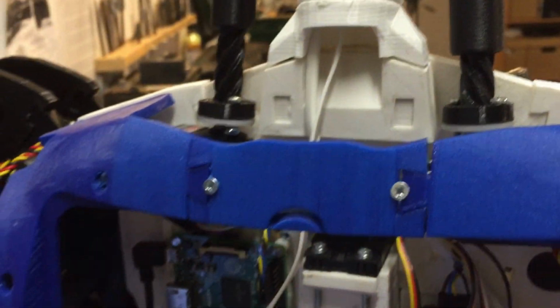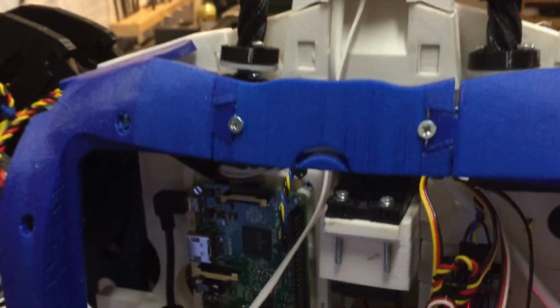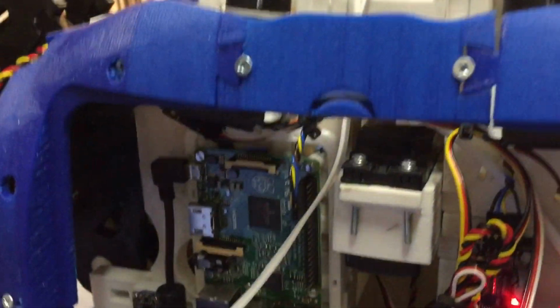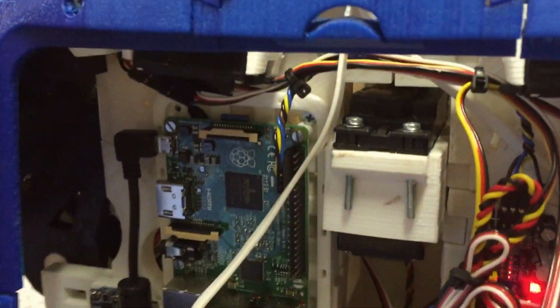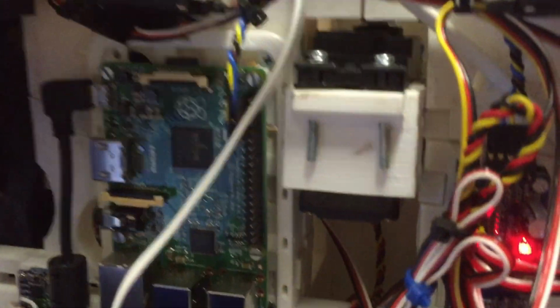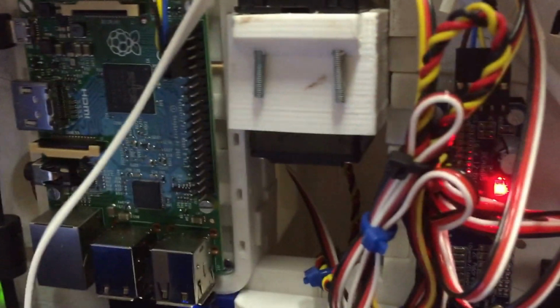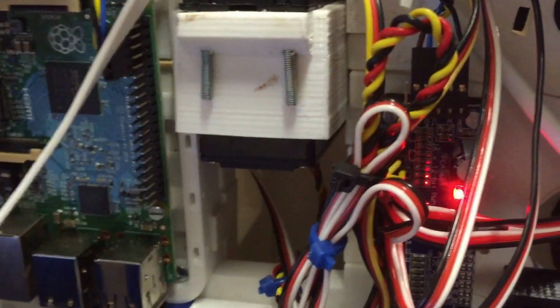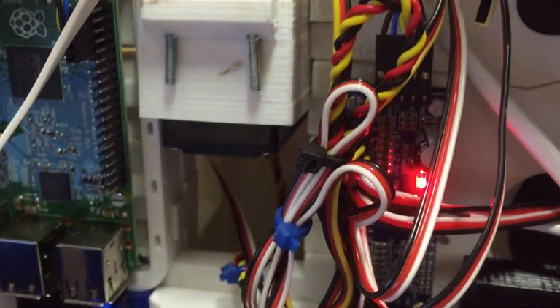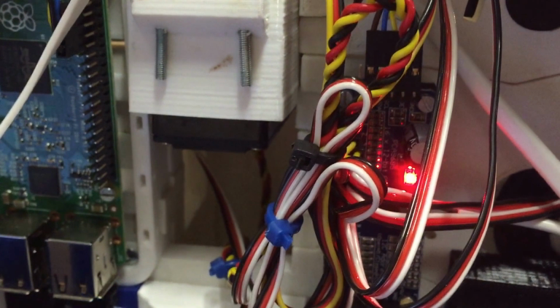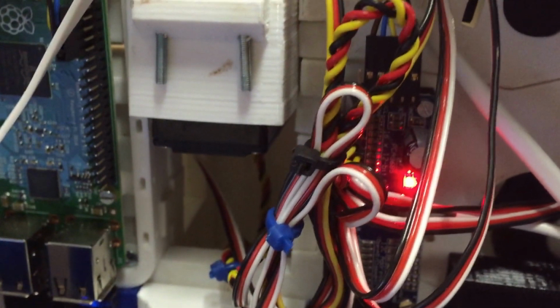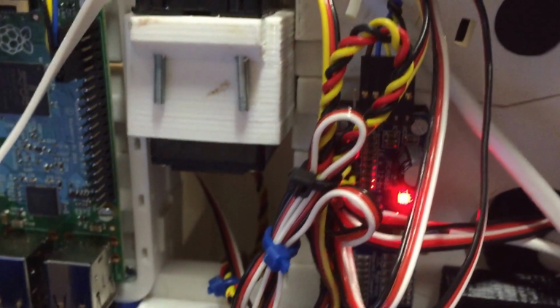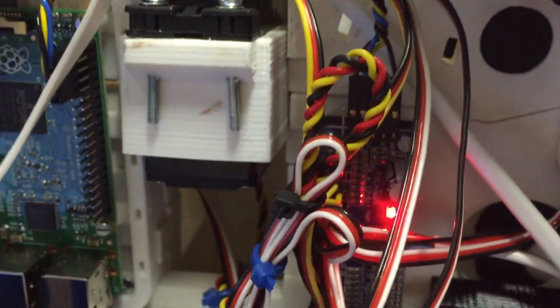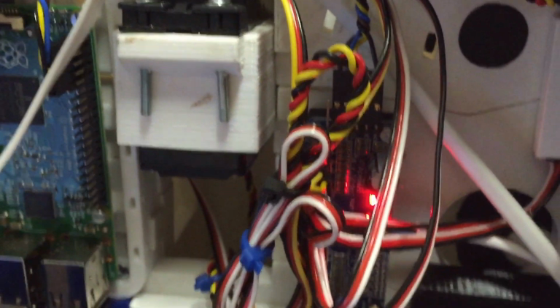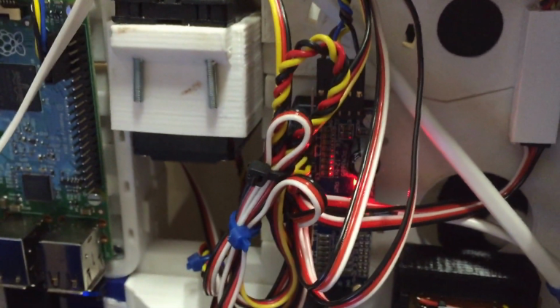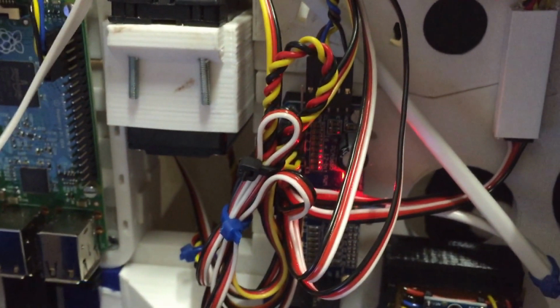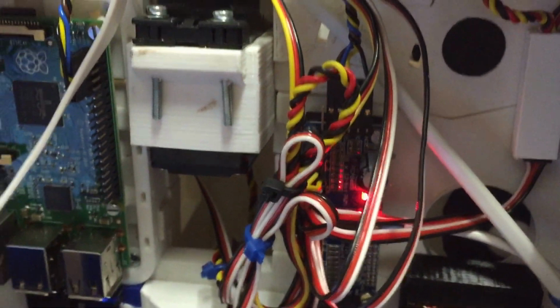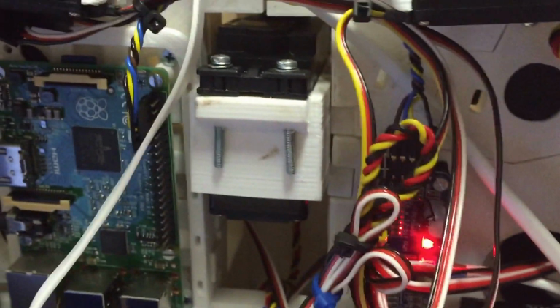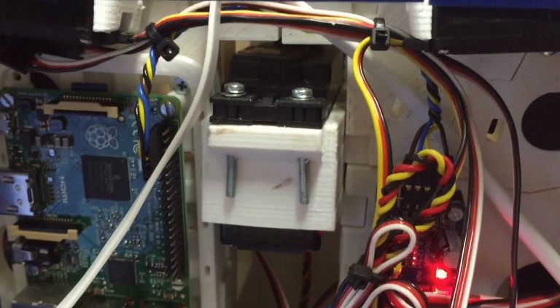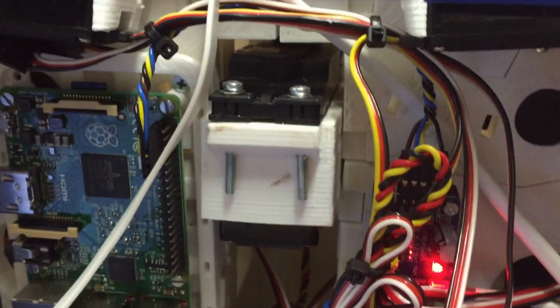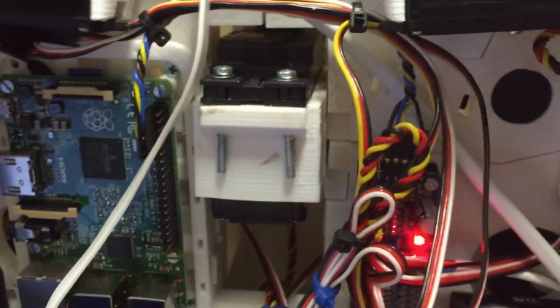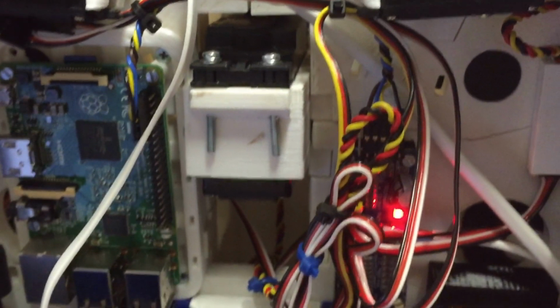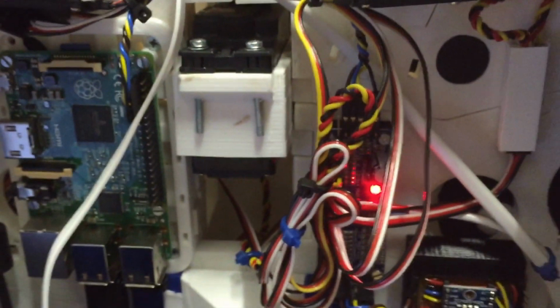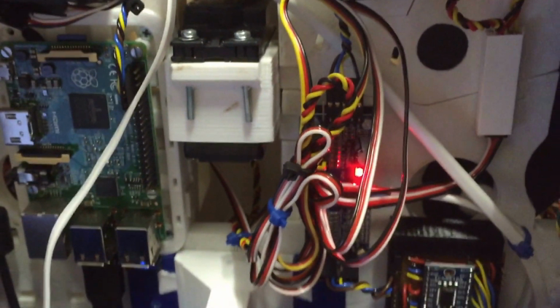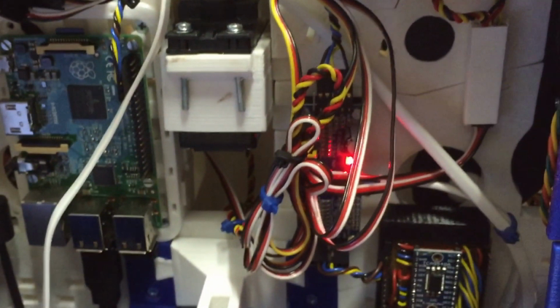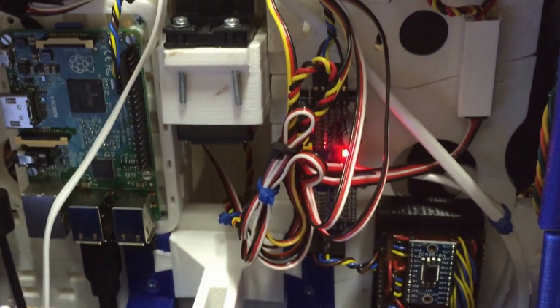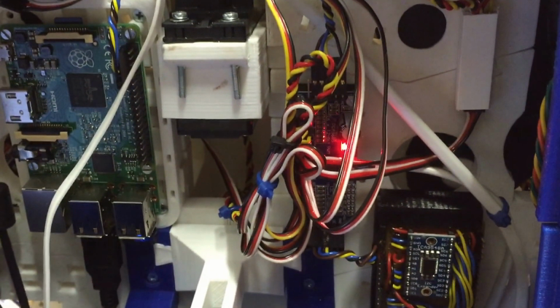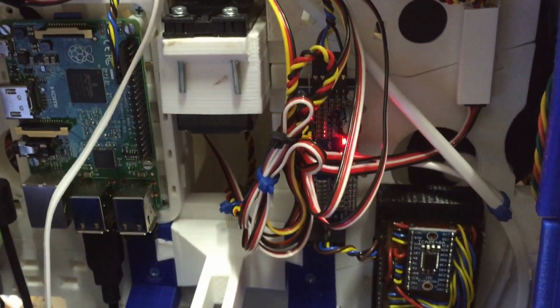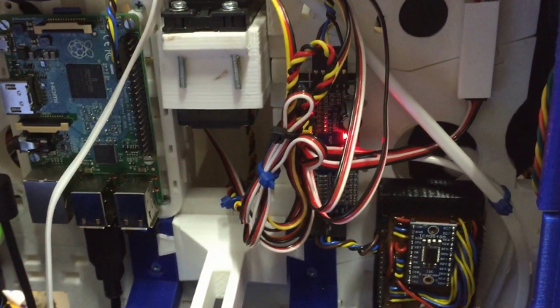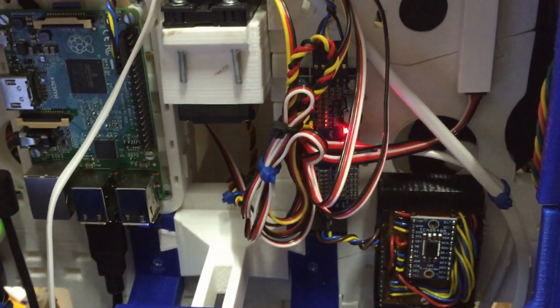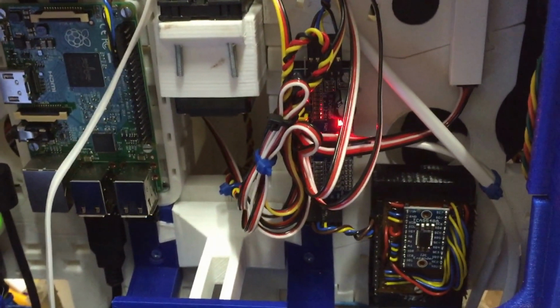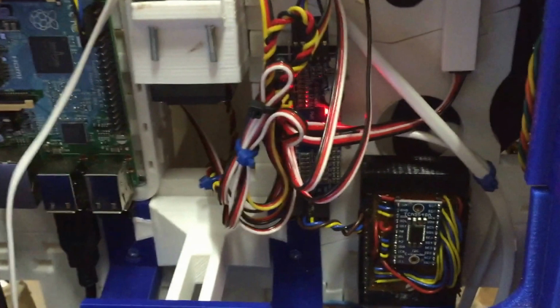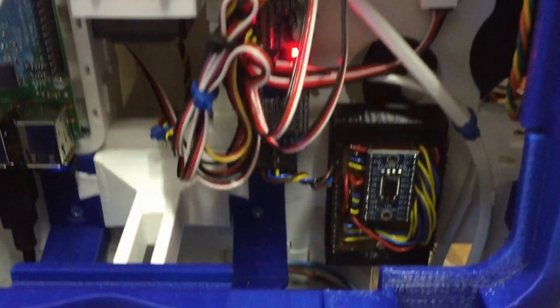To drive the servos I use an Adafruit 16-channel servo driver, connected to the GPIO pins of the Pi using the I2C protocol. I also have an I2C multiplexer that will be connected to my arms.